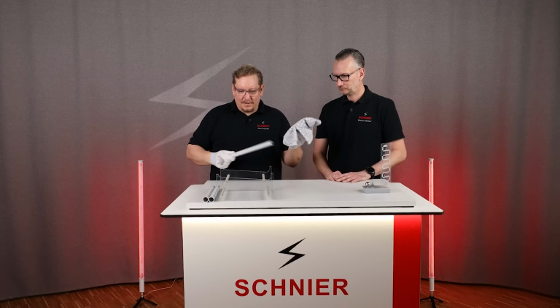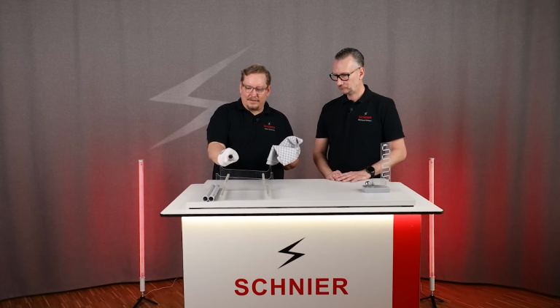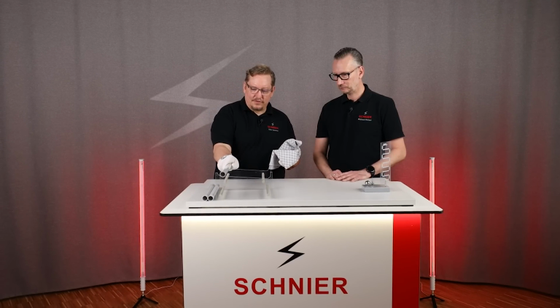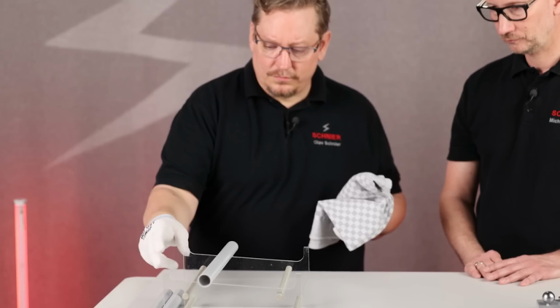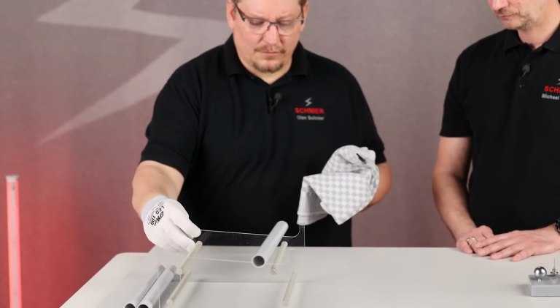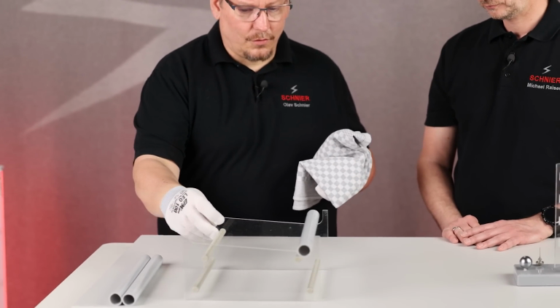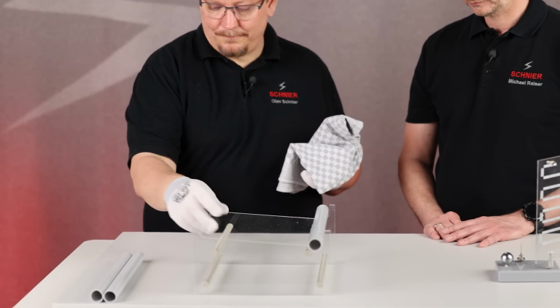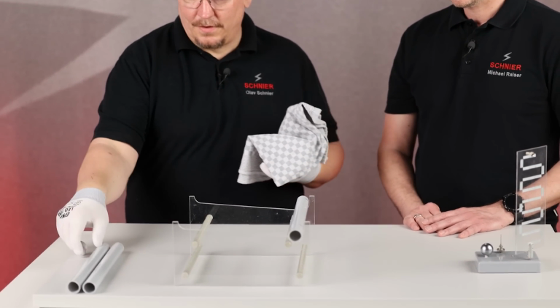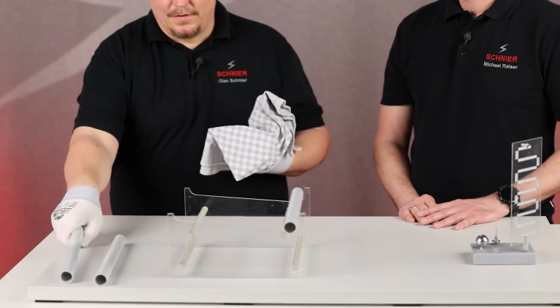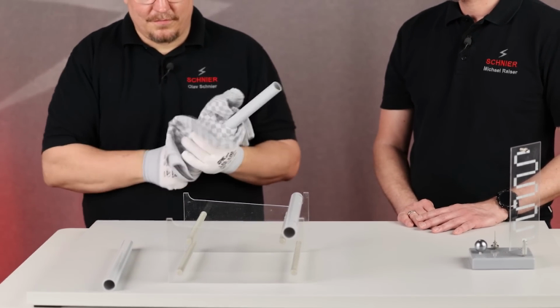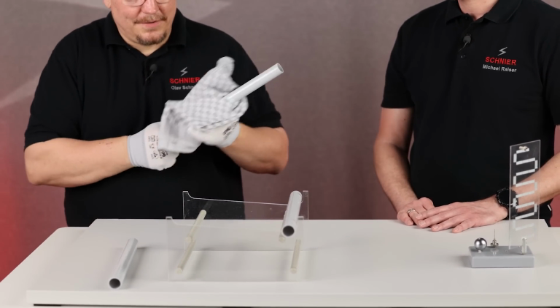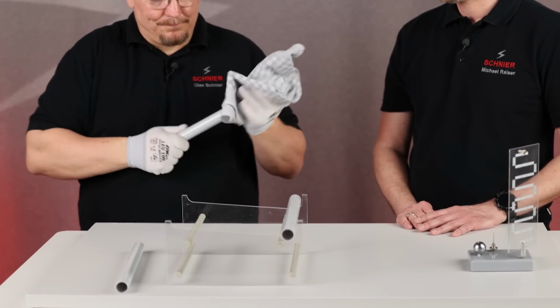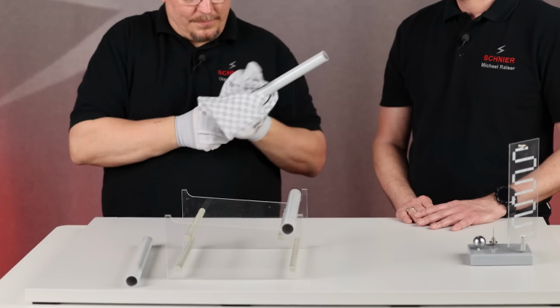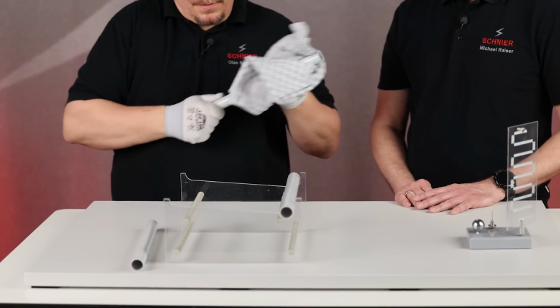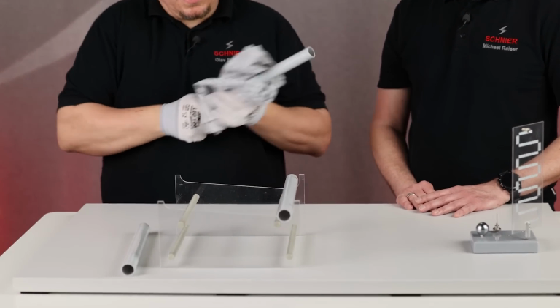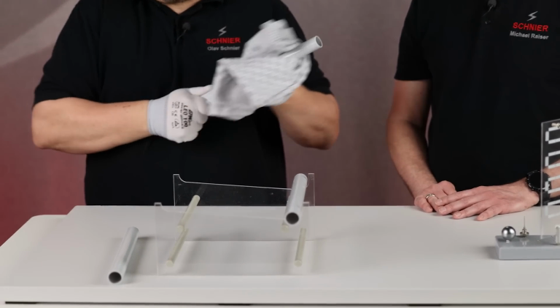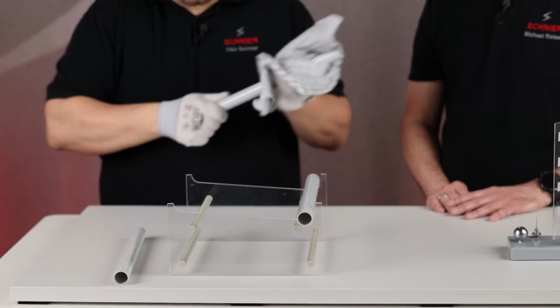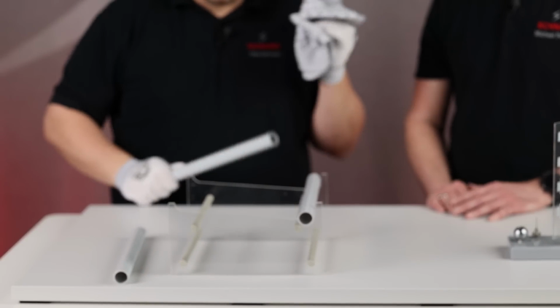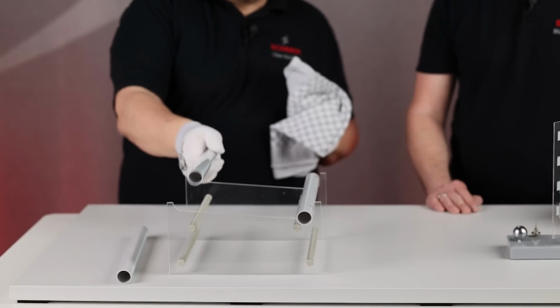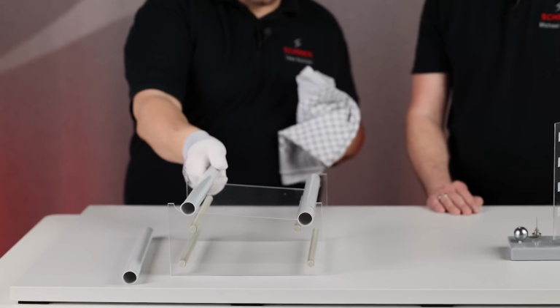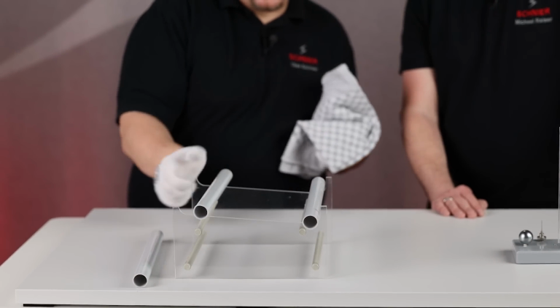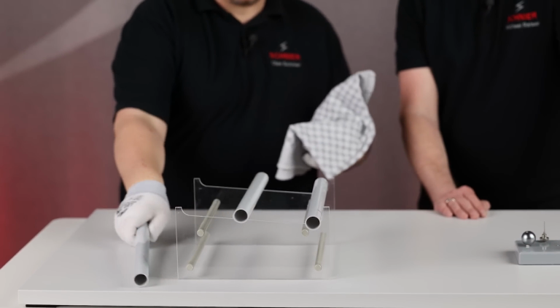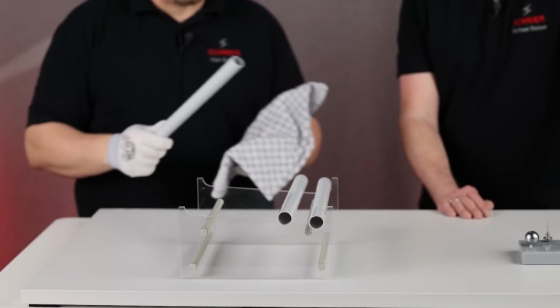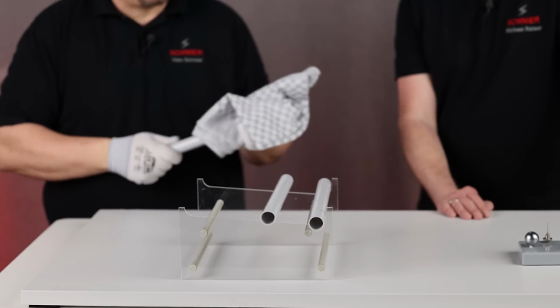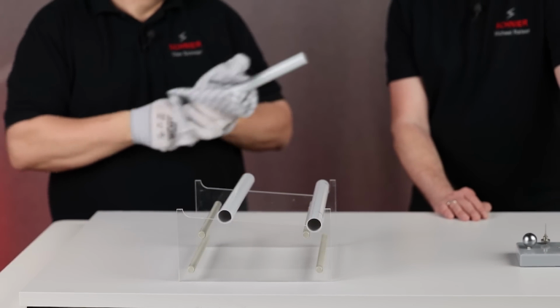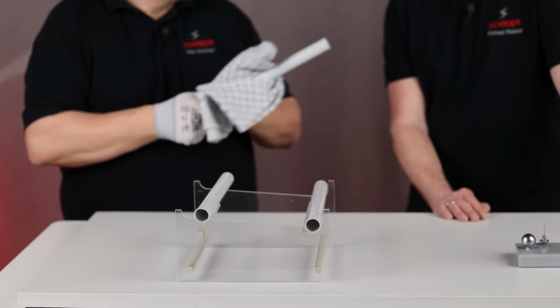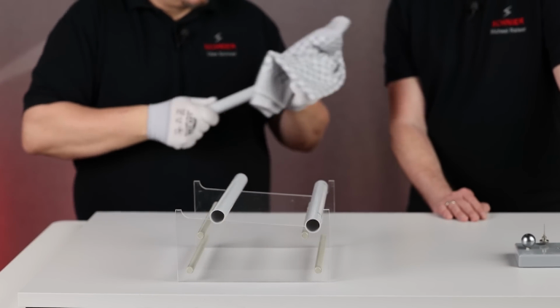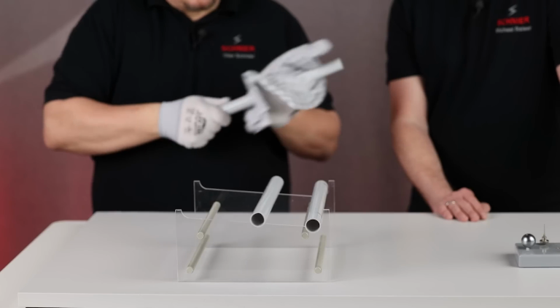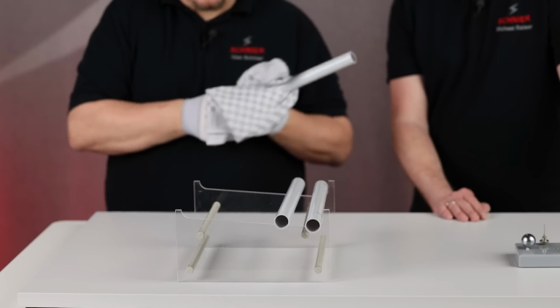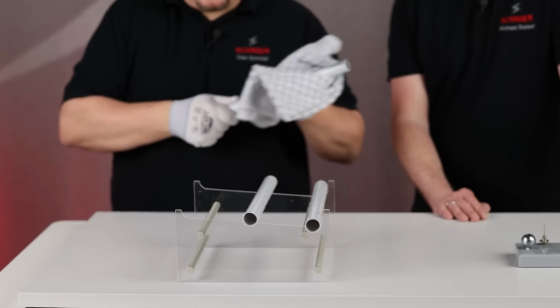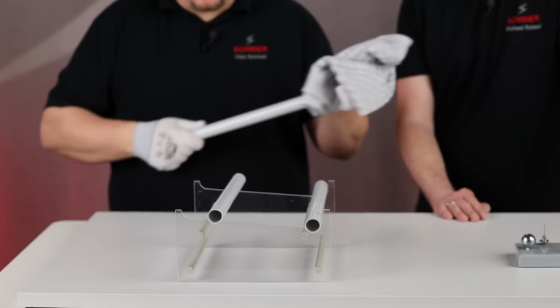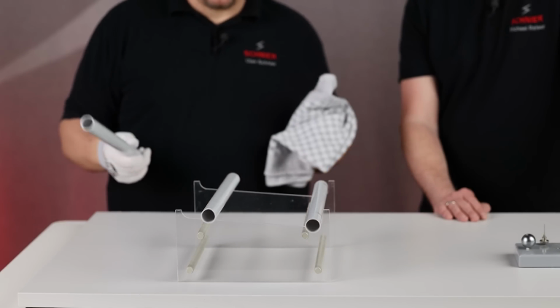Let it roll down. The second one gets charged — right away it repels. And the third tube gets charged as well.